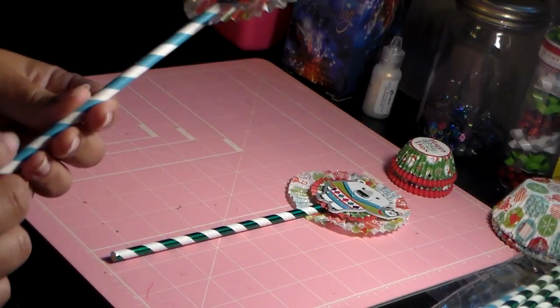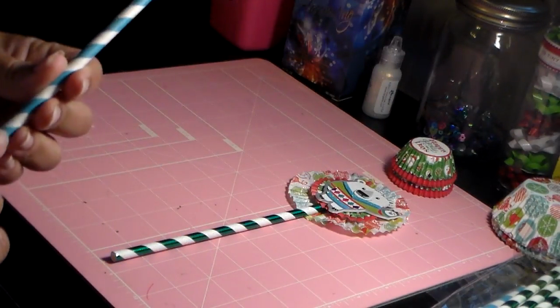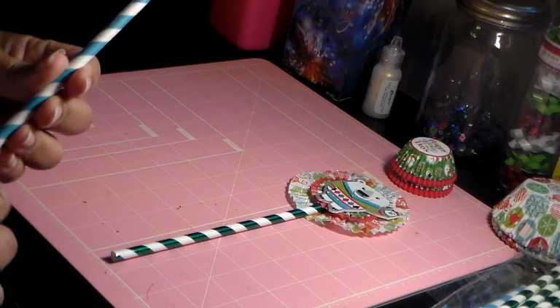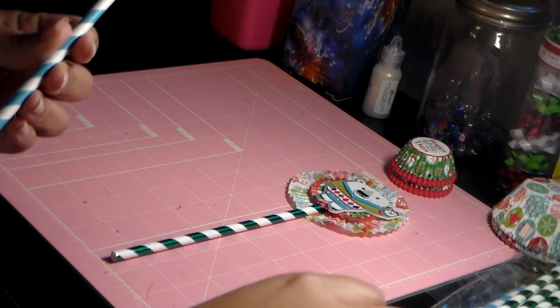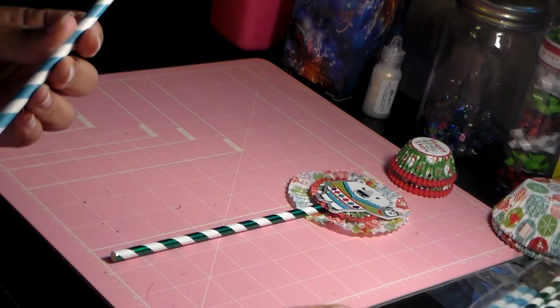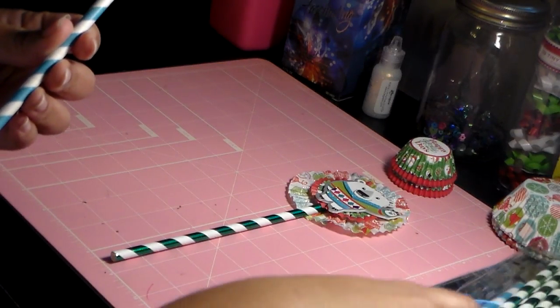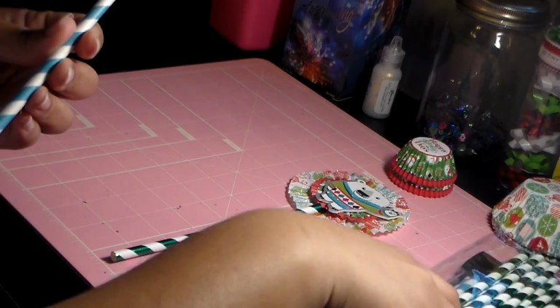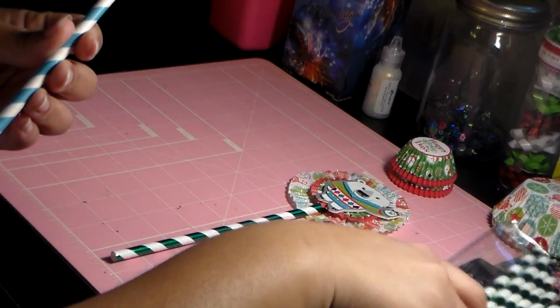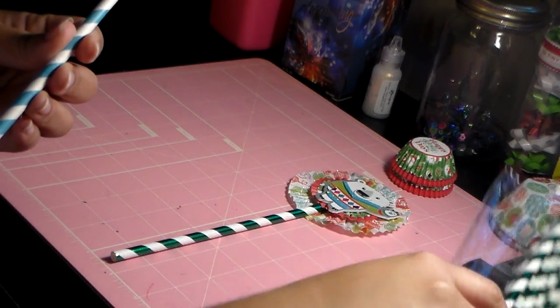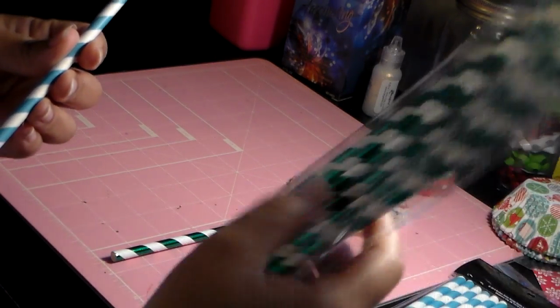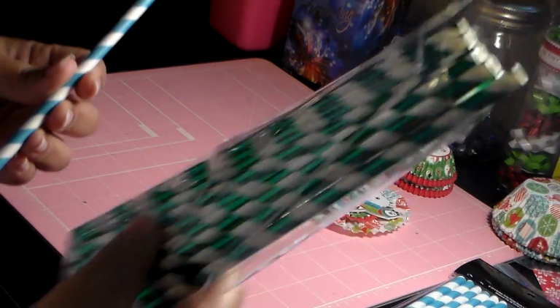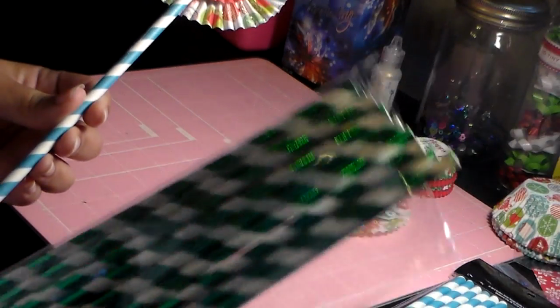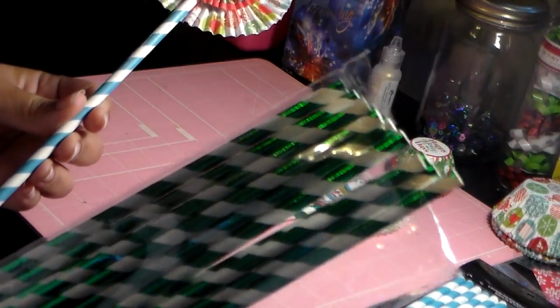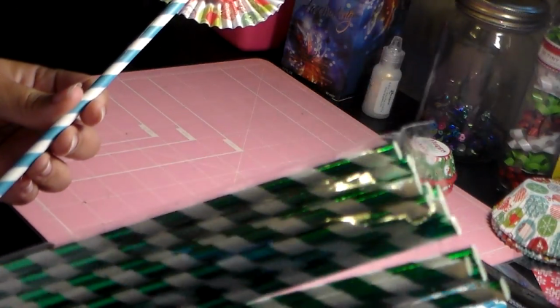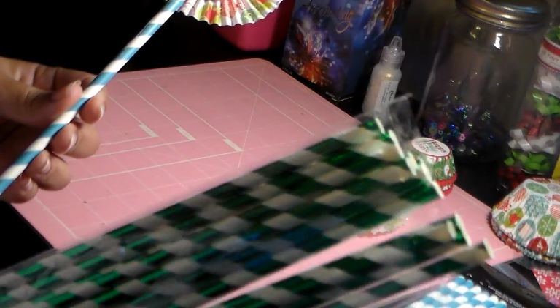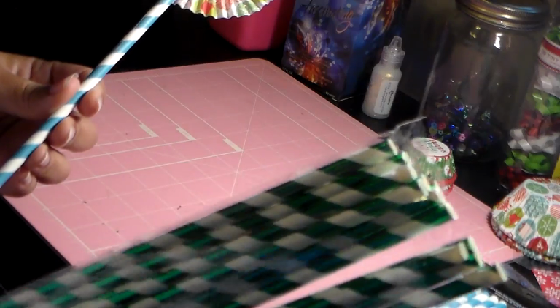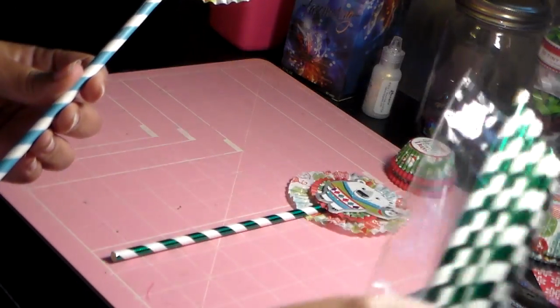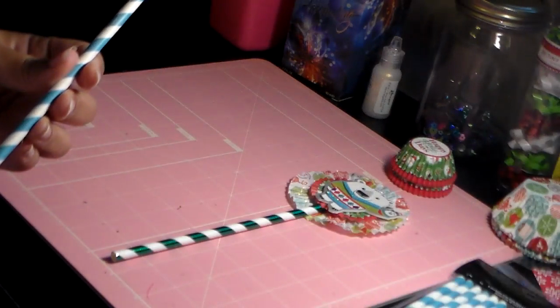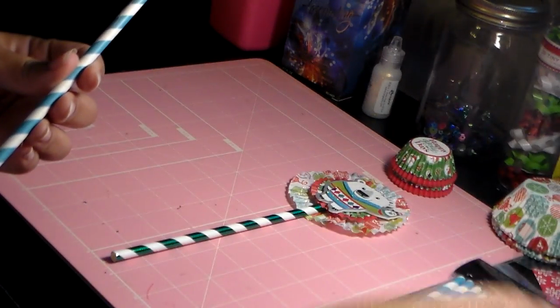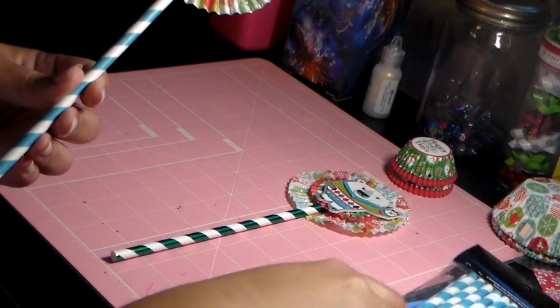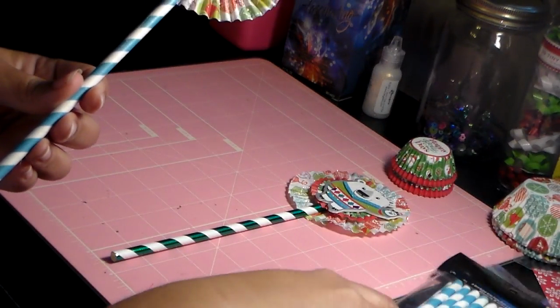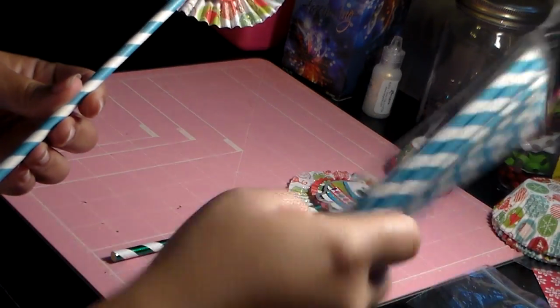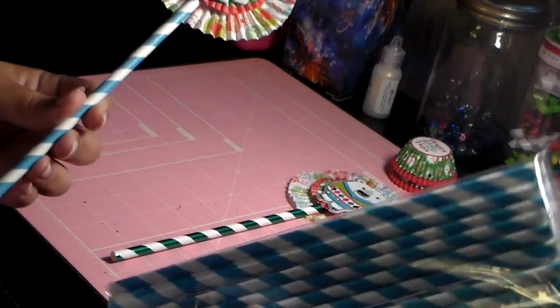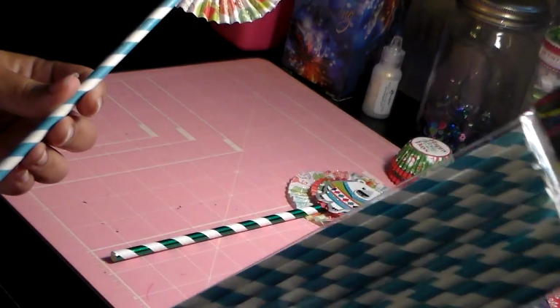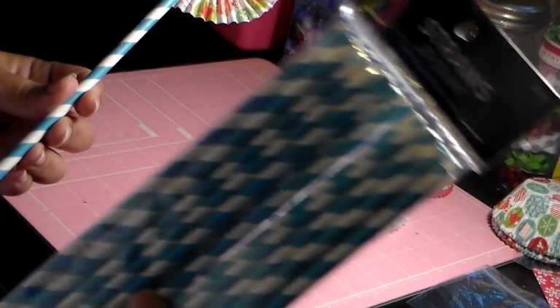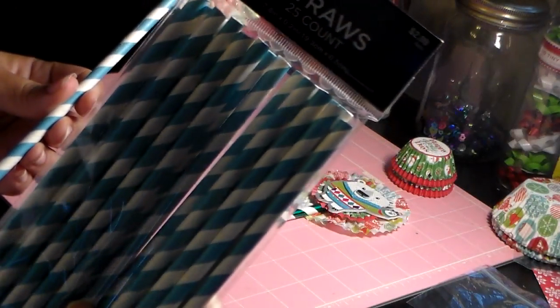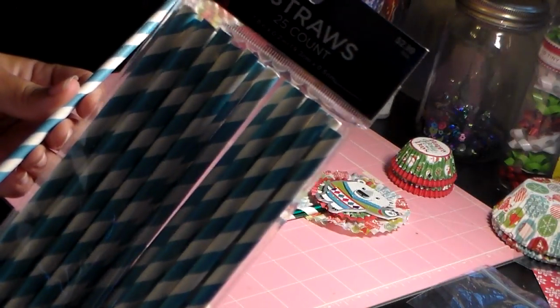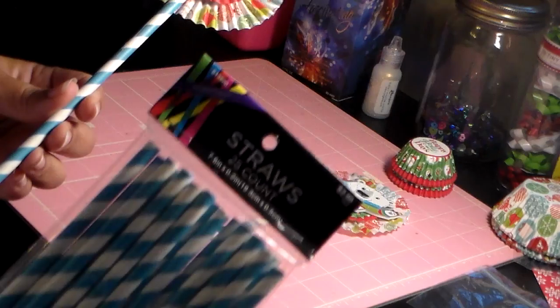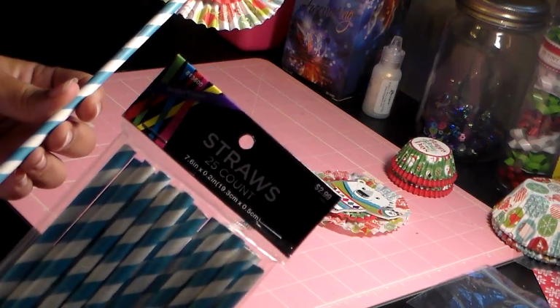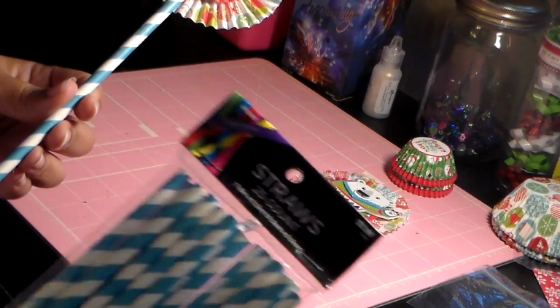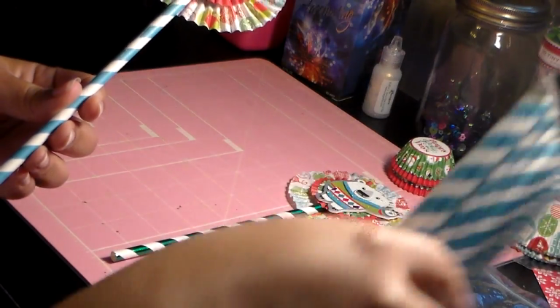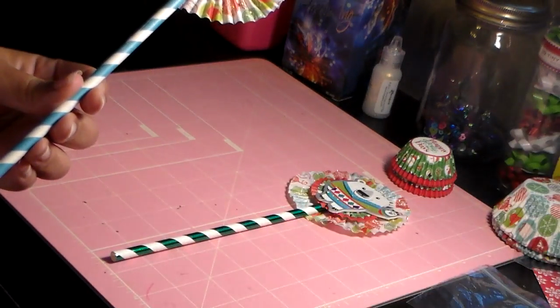These are straws — two color straws that I used. These green ones with the little foil on them I got from Dollar Tree. And then these blue ones — I actually got a 25 count of those from Hobby Lobby.